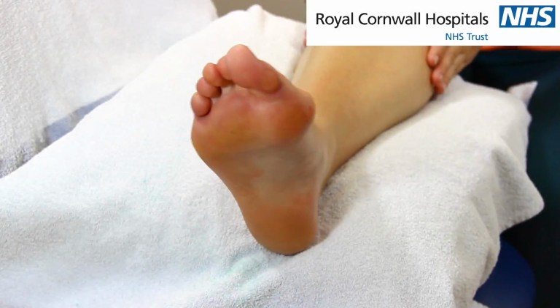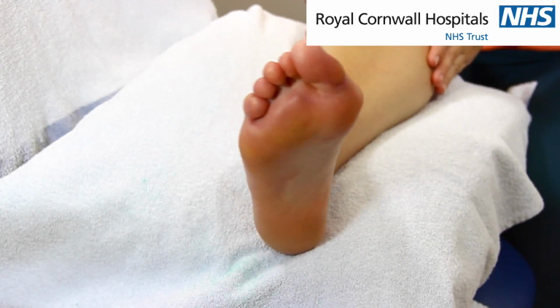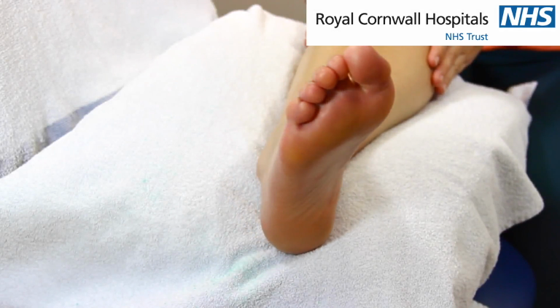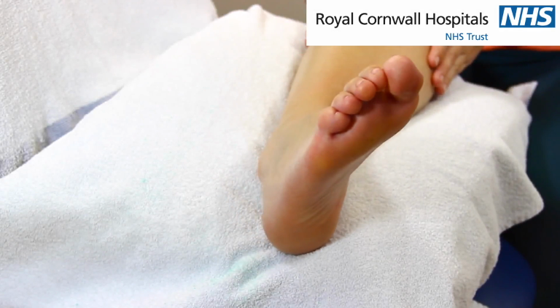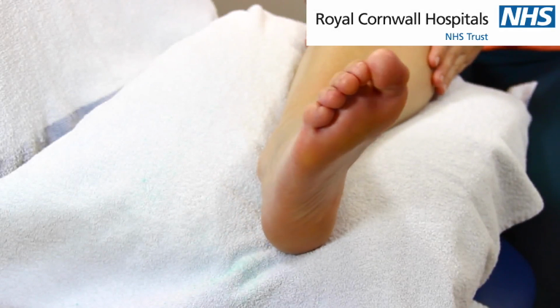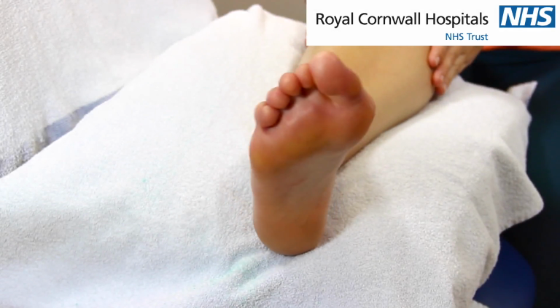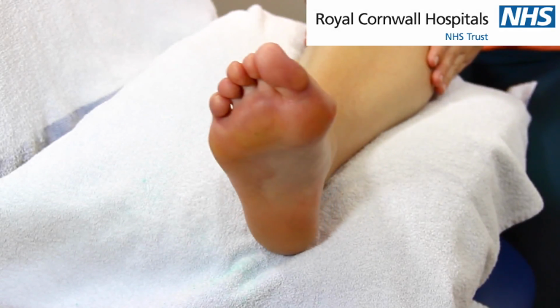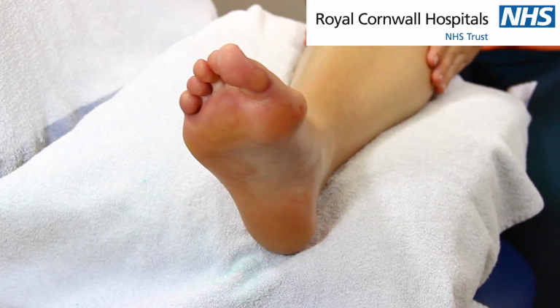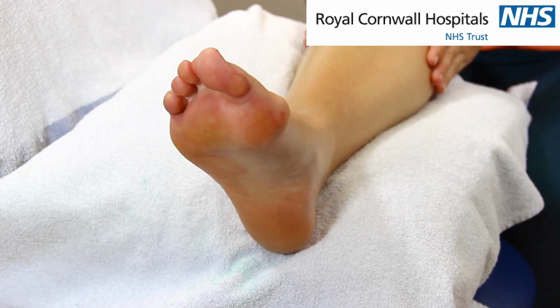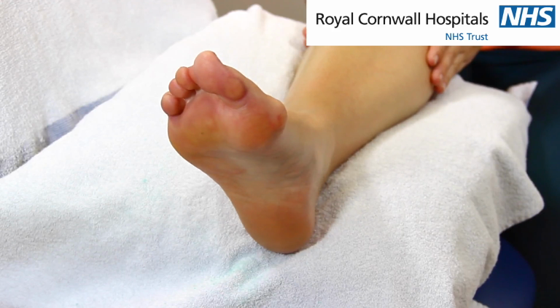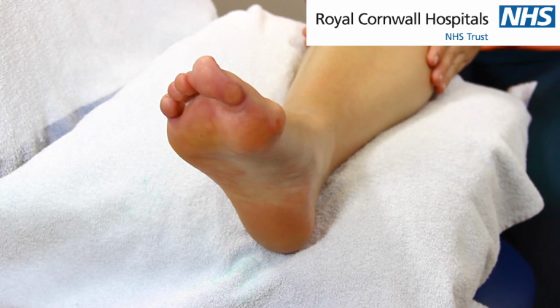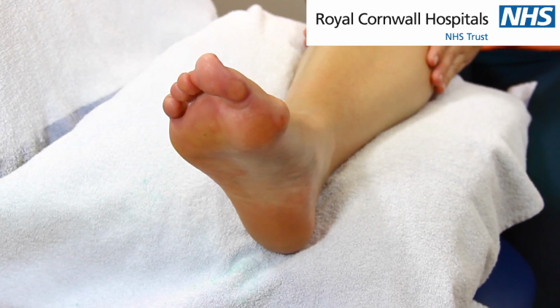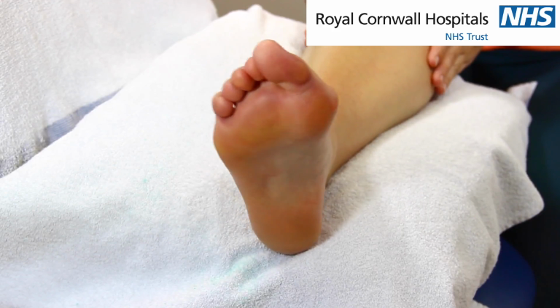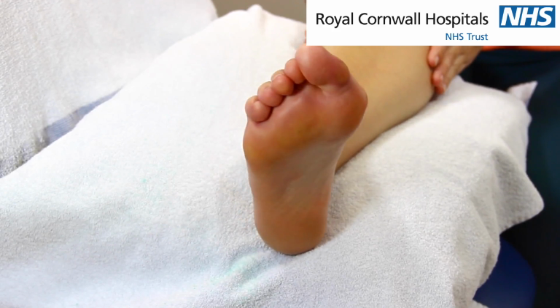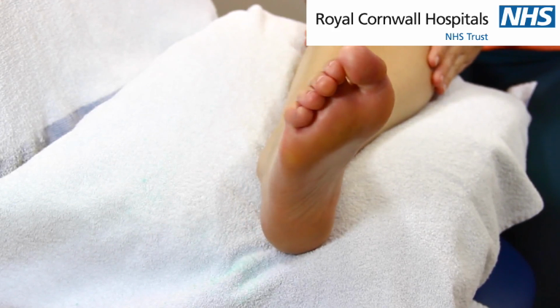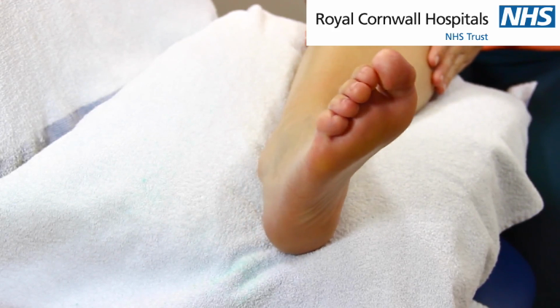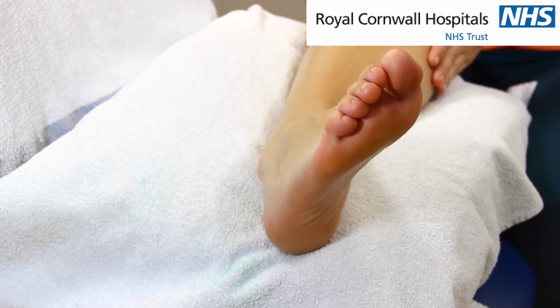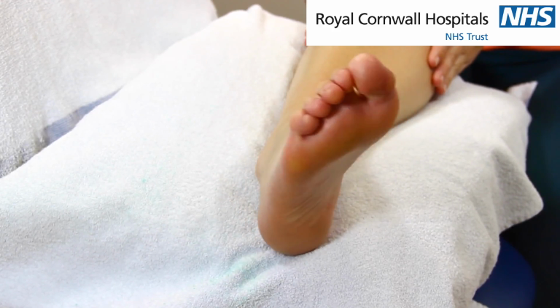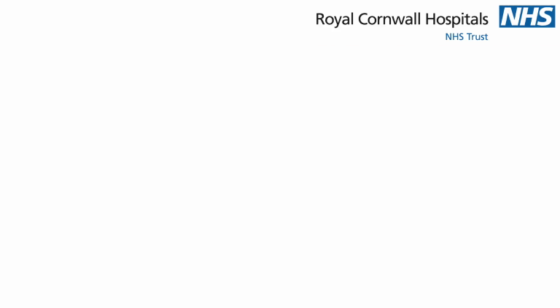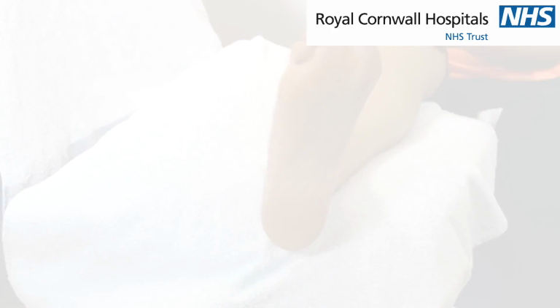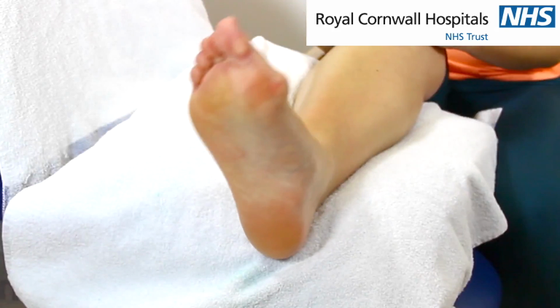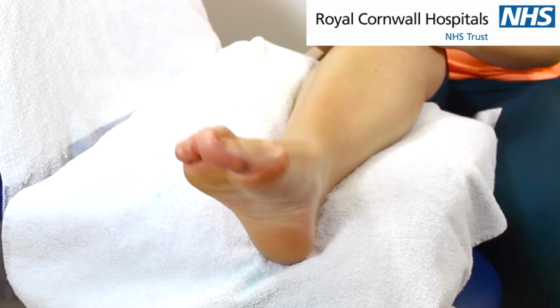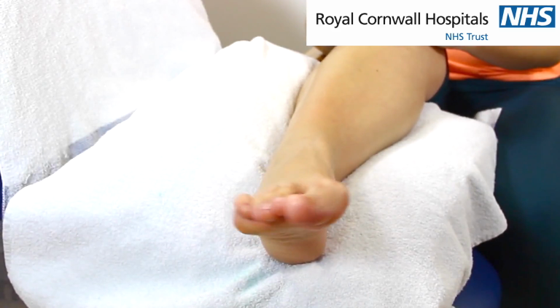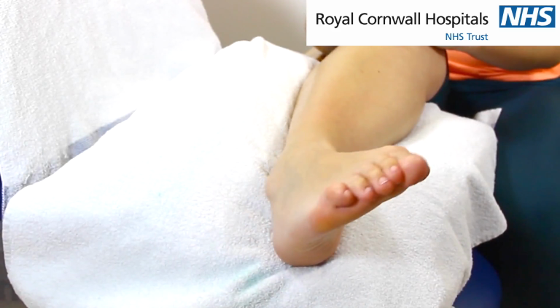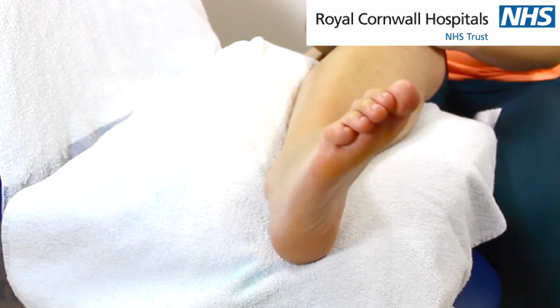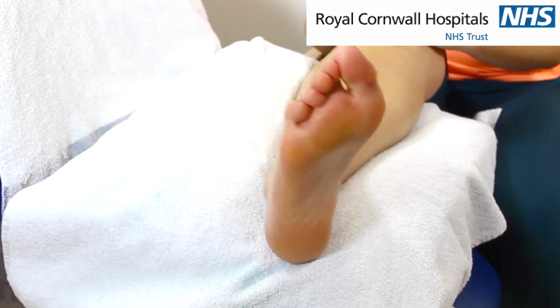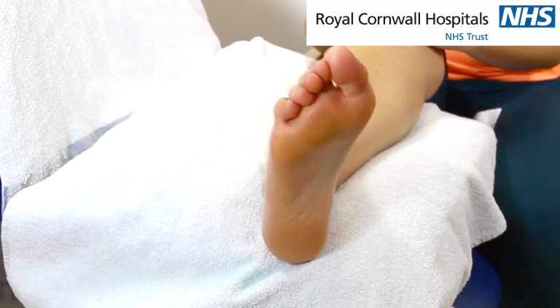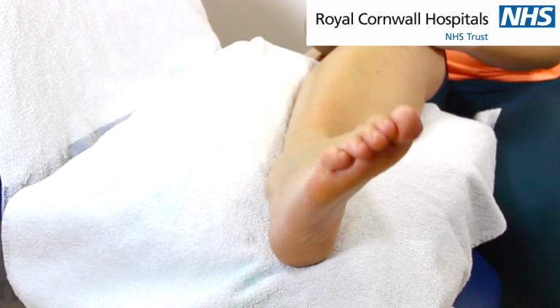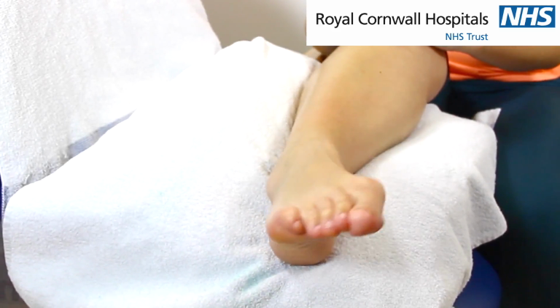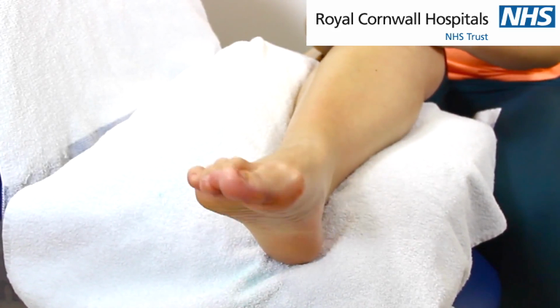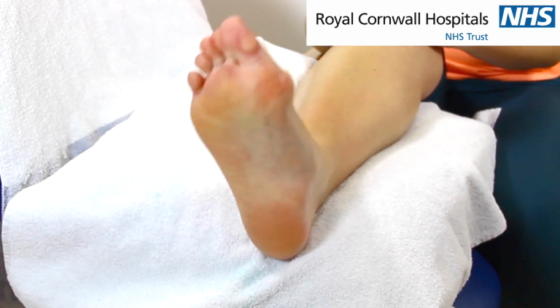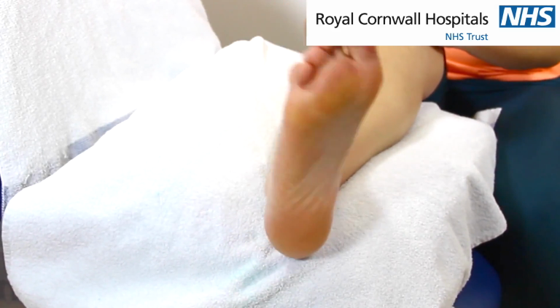Turn your foot inwards and outwards whilst keeping your knees still. Circle your foot around and then do the same thing in the opposite direction.